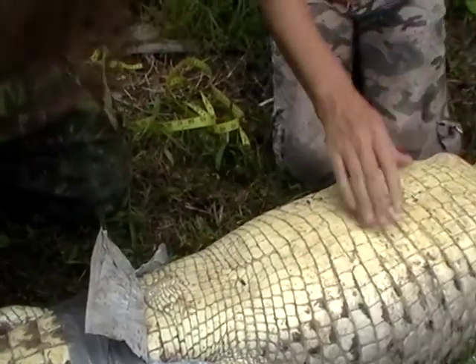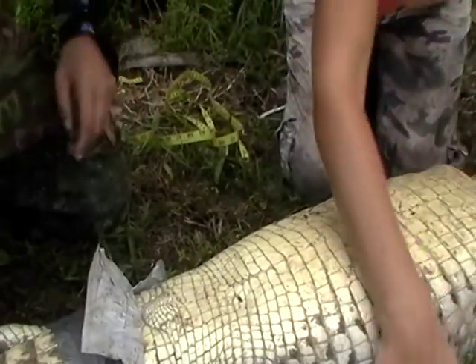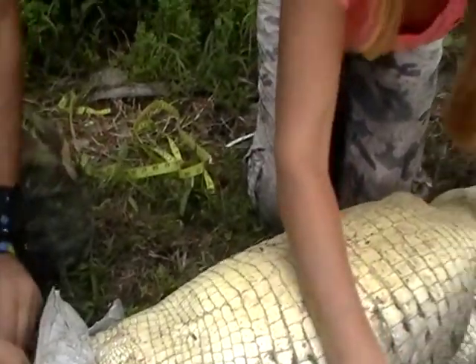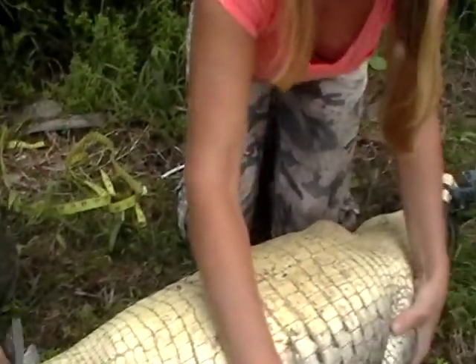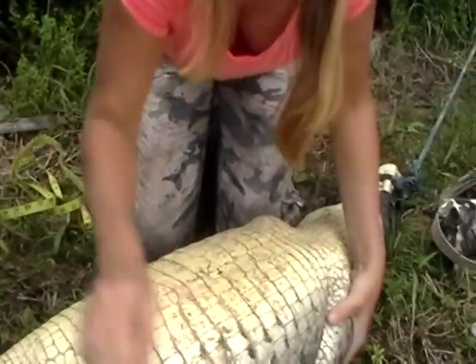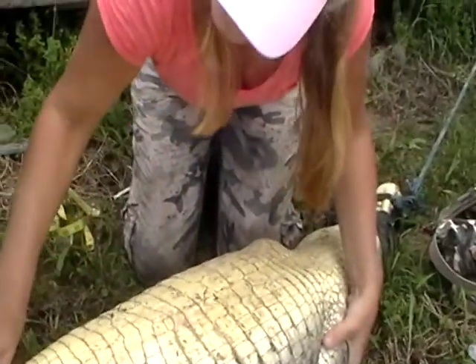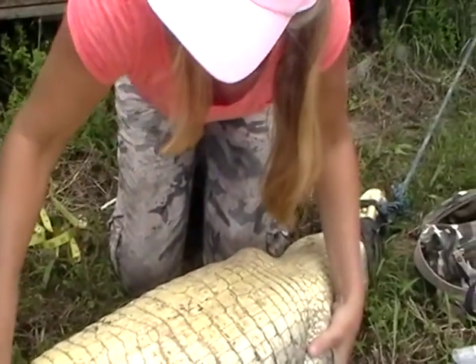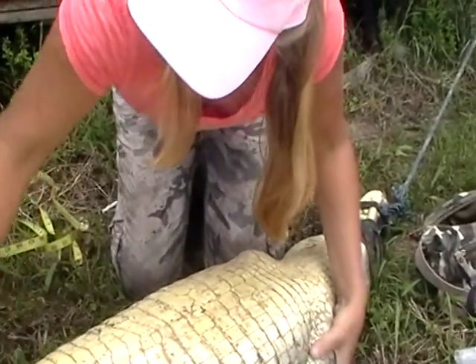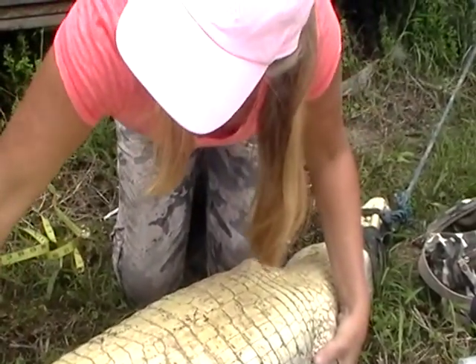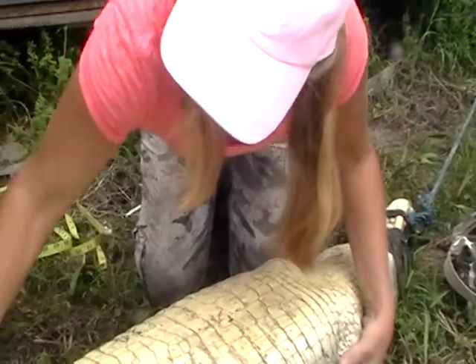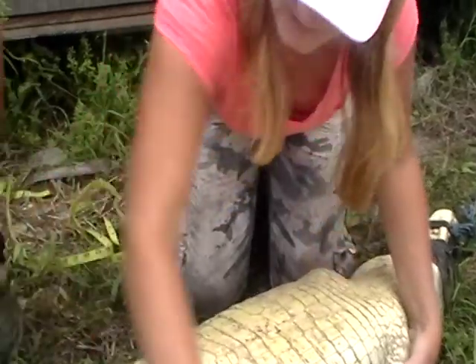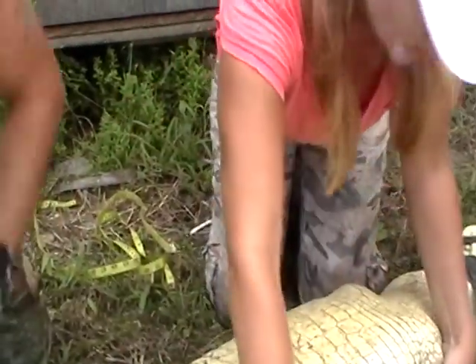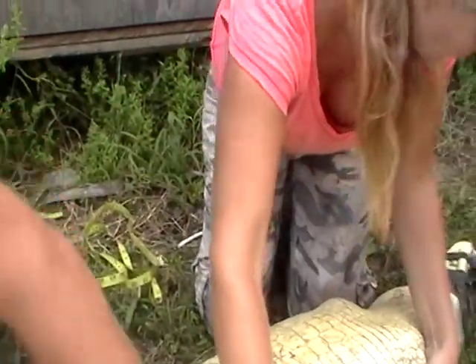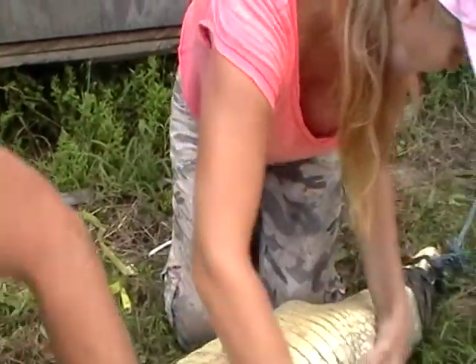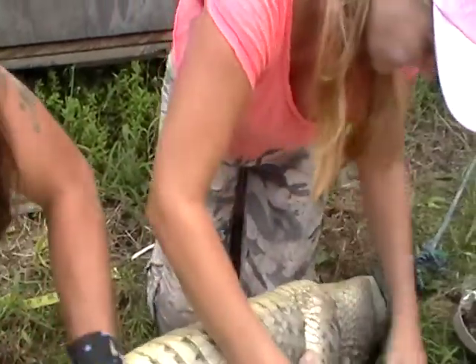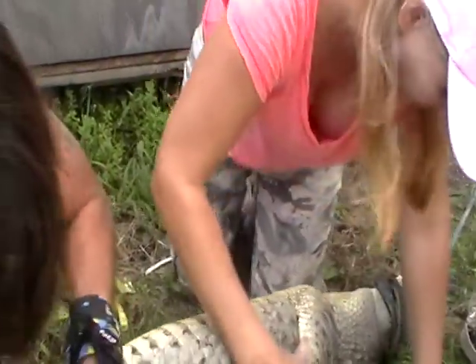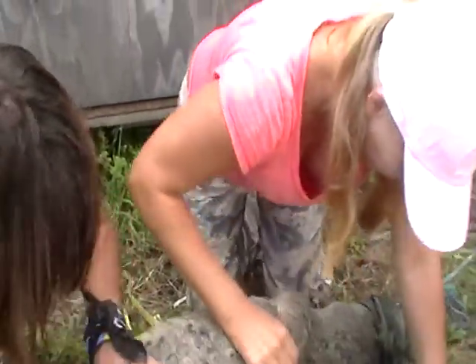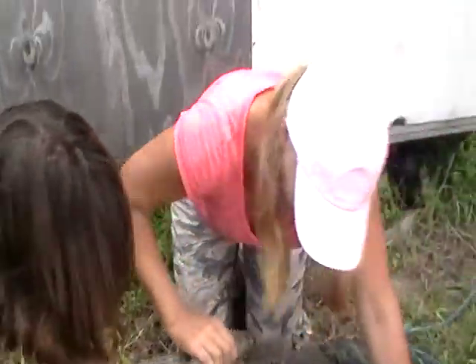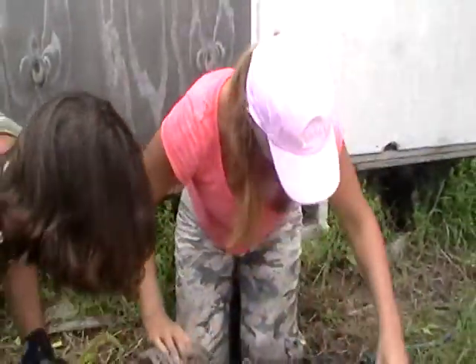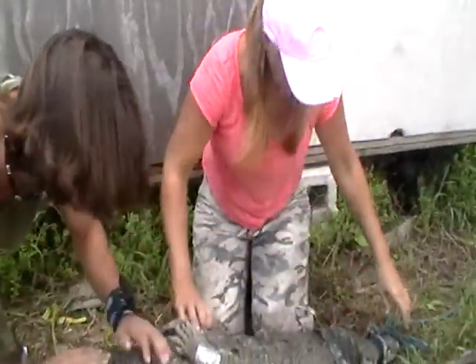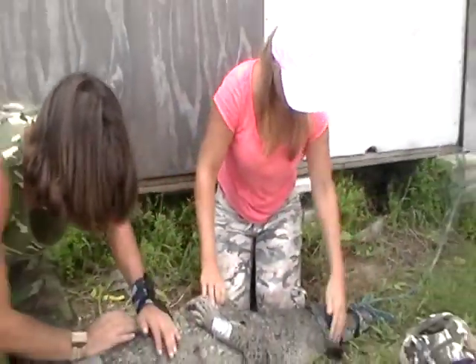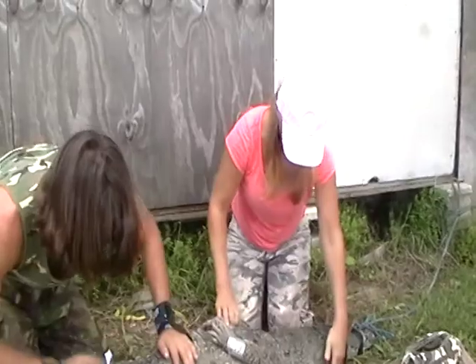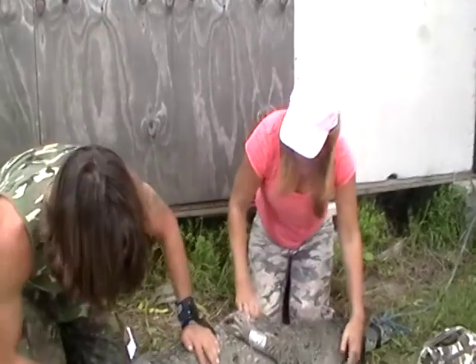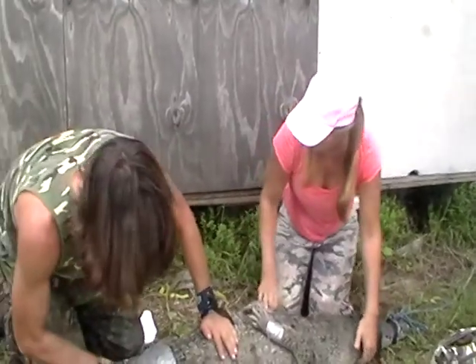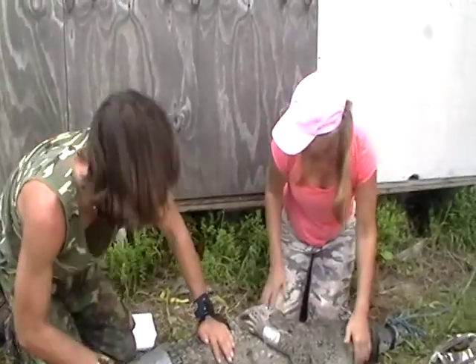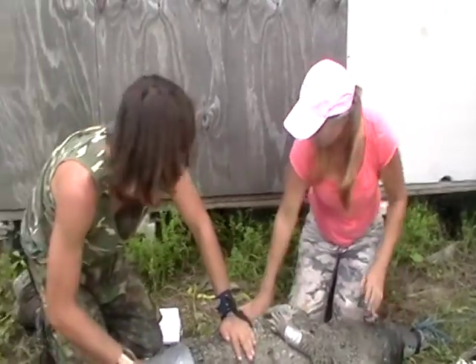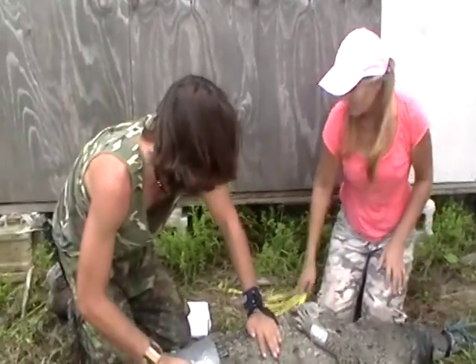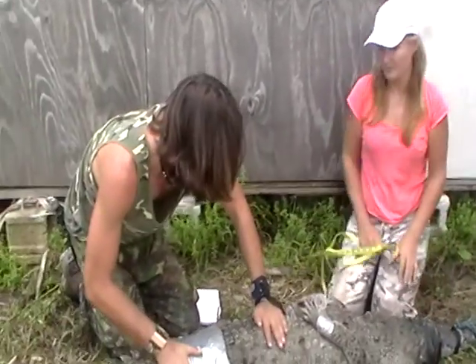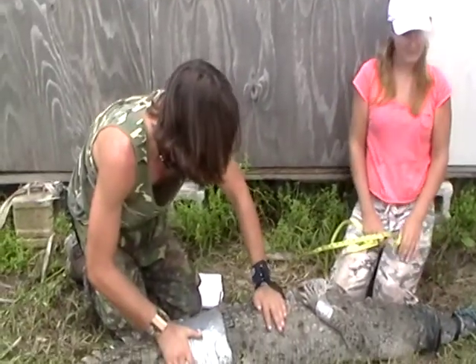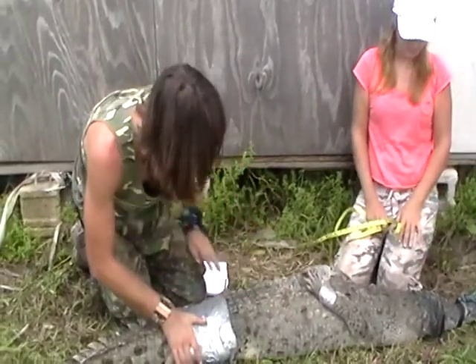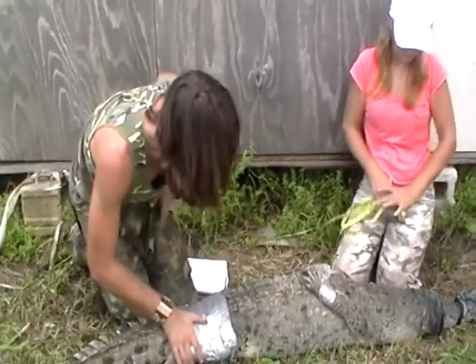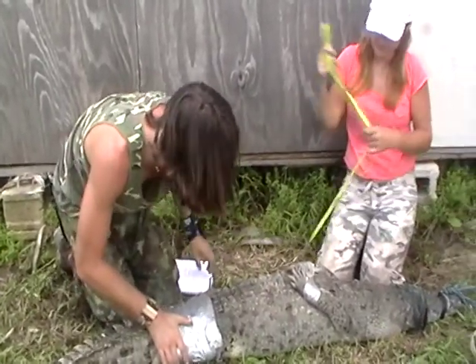We're going to roll her back over. We'll leave this open because it looks like she needs to defecate a little bit. She's being pretty calm — she pretty much wore herself out trying to get free. We're going to let her be and go see if we can't get the other one.